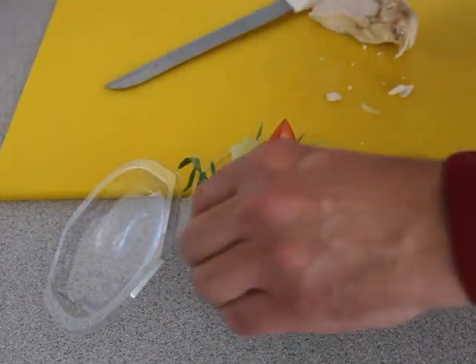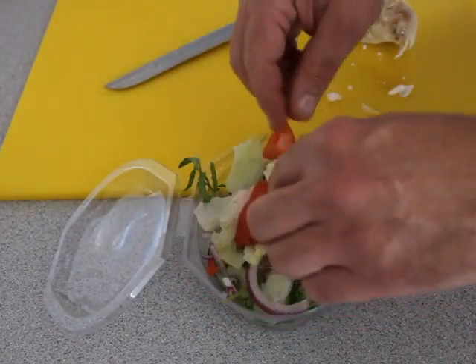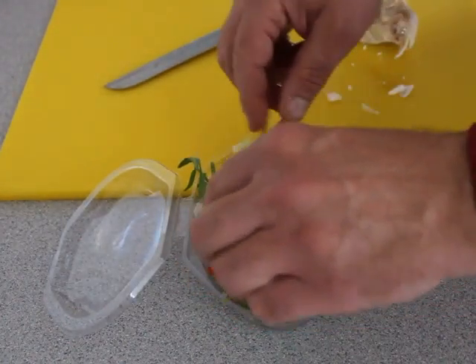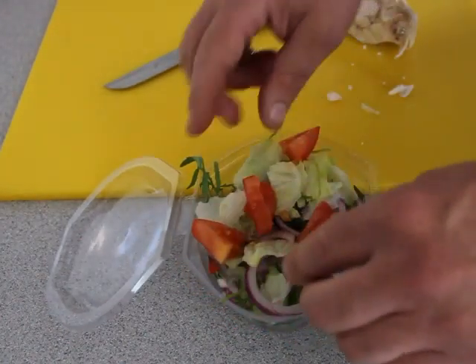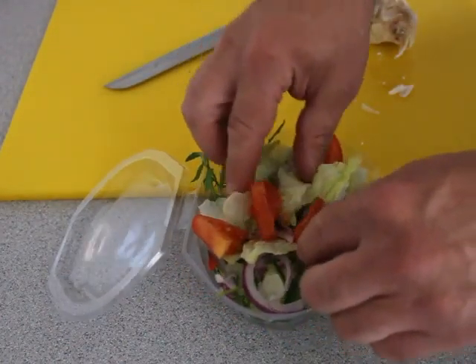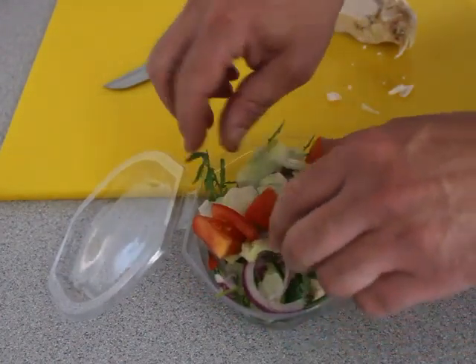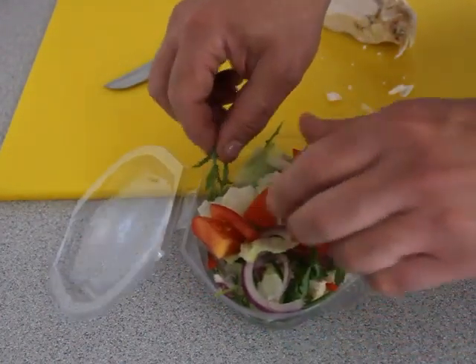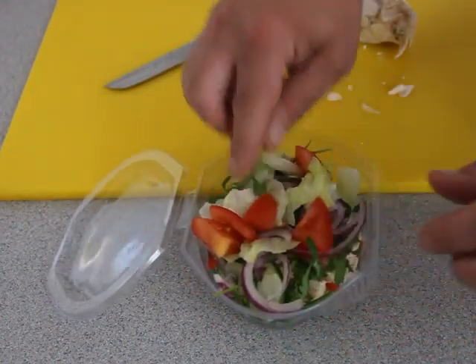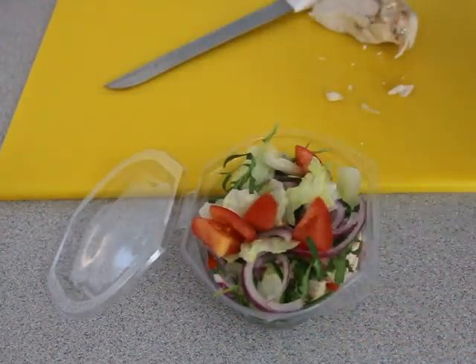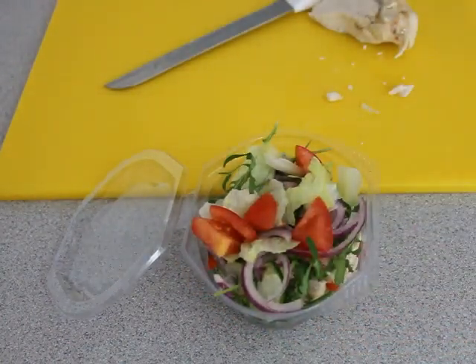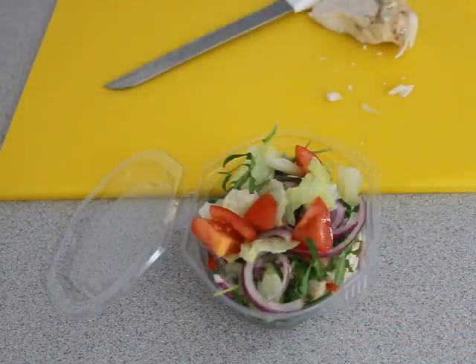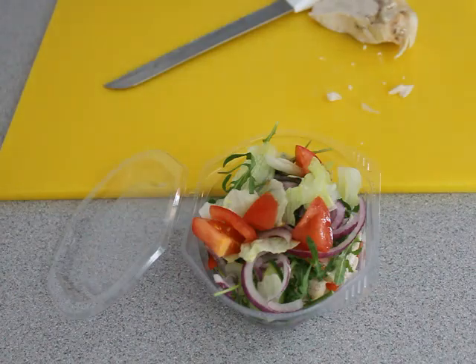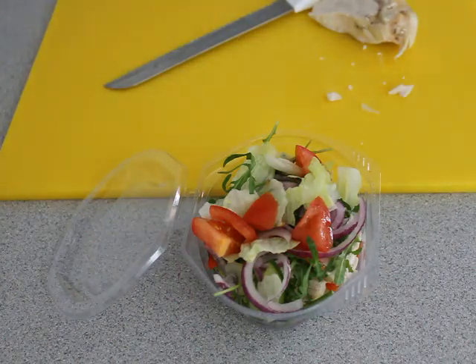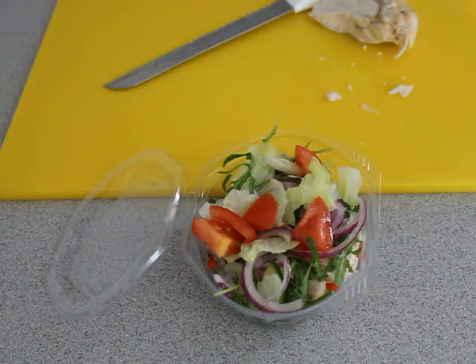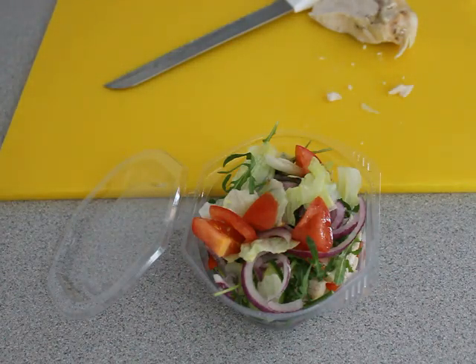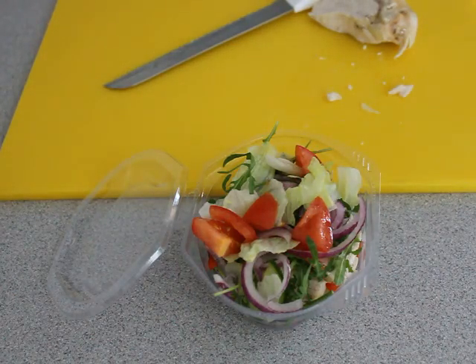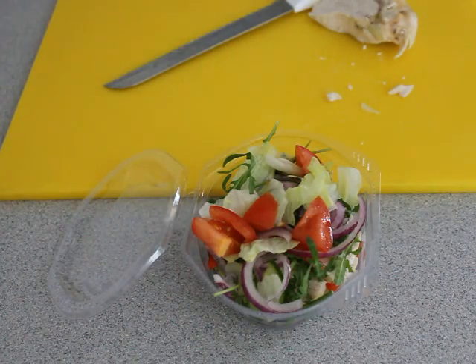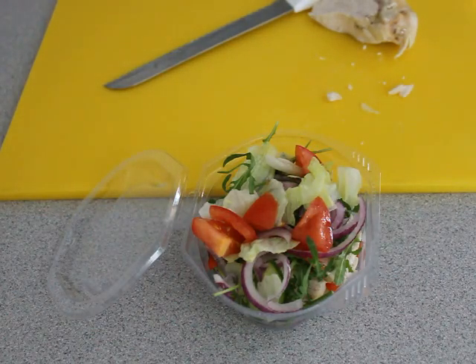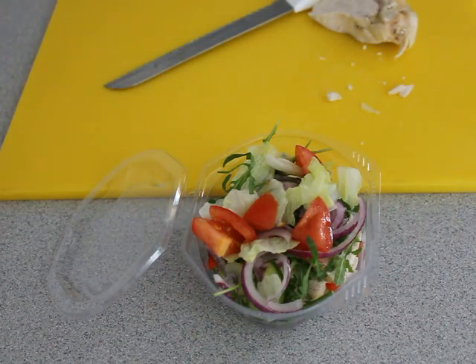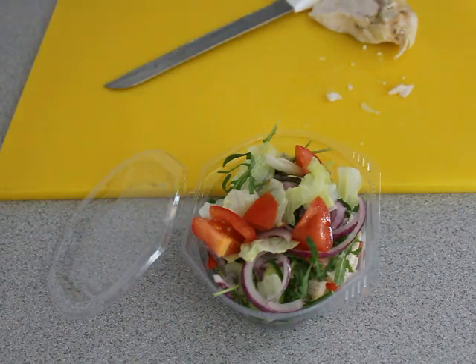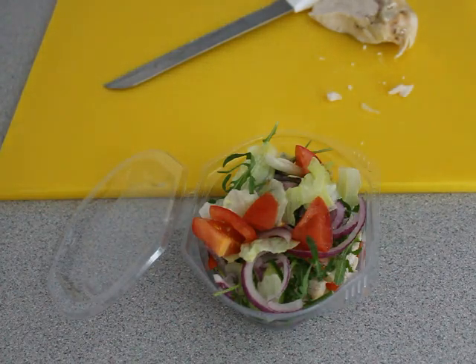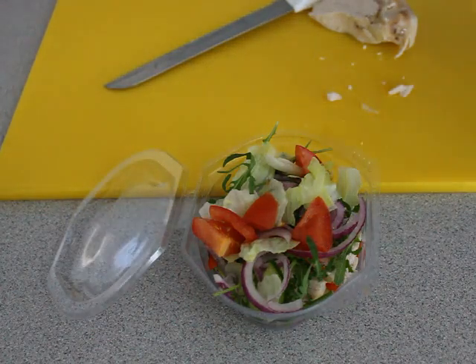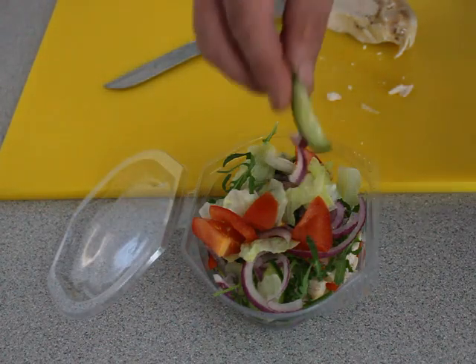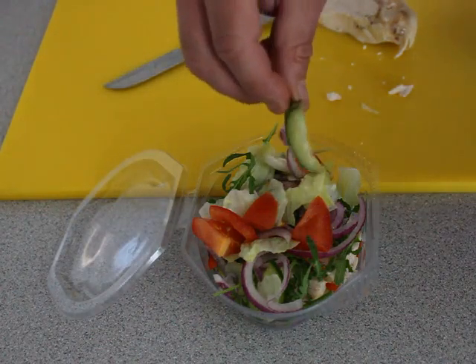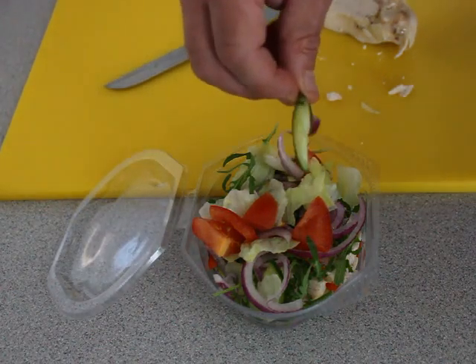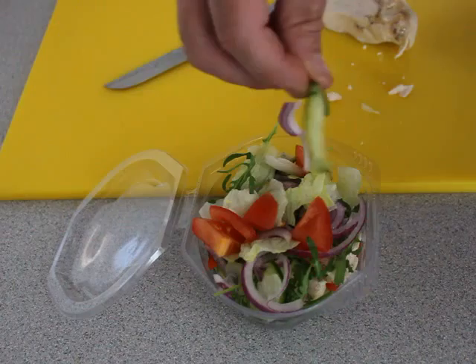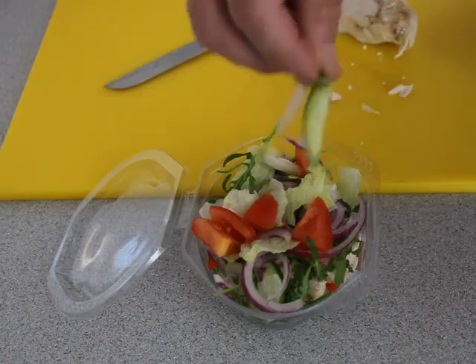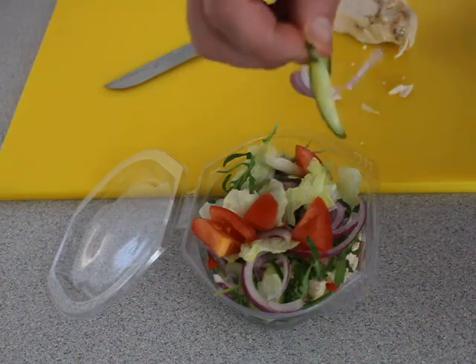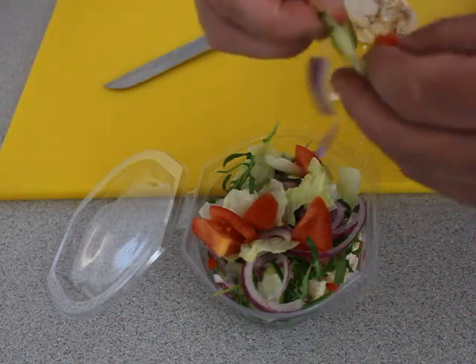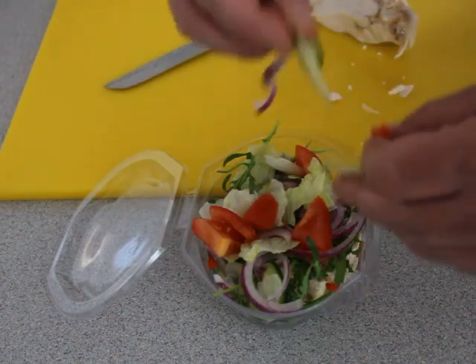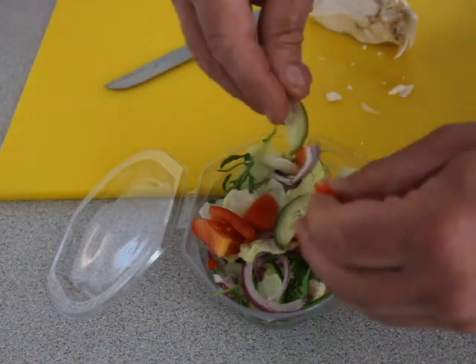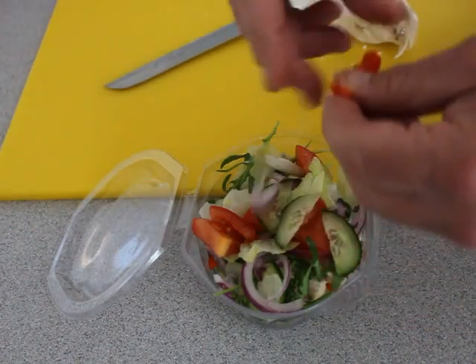So this is our second layer of salad on top of the first layer of meat. And as you can see we're not stingy with the fillings.